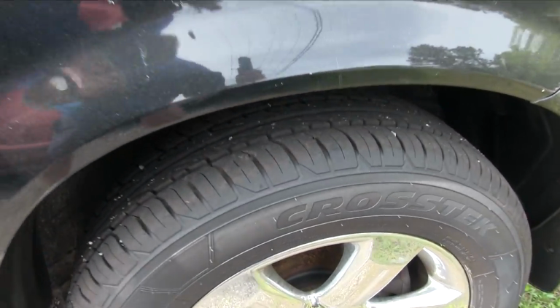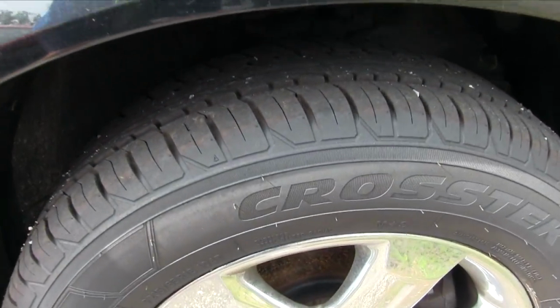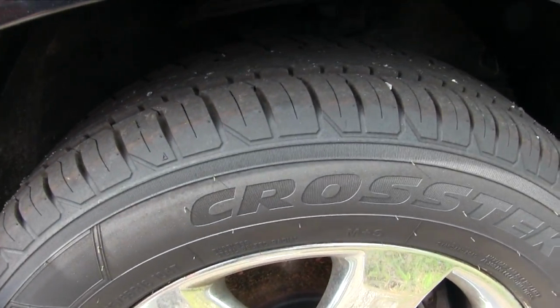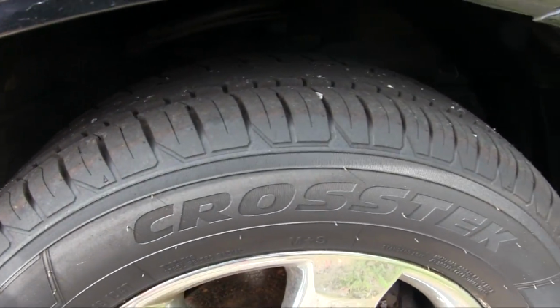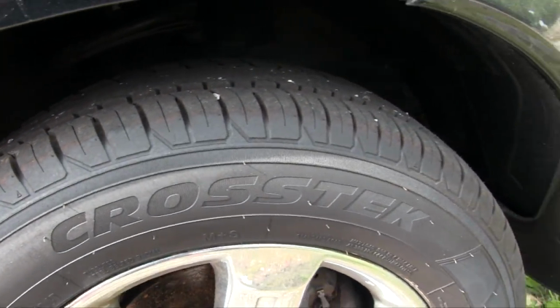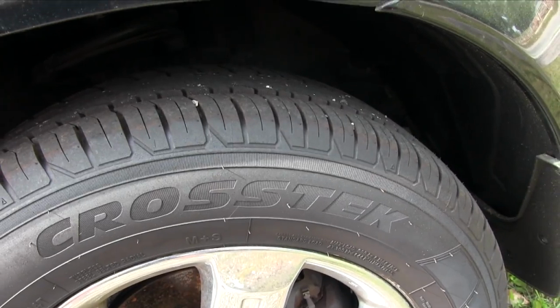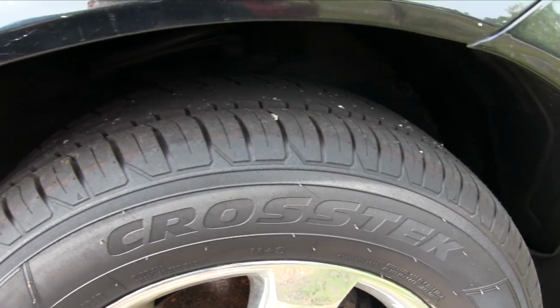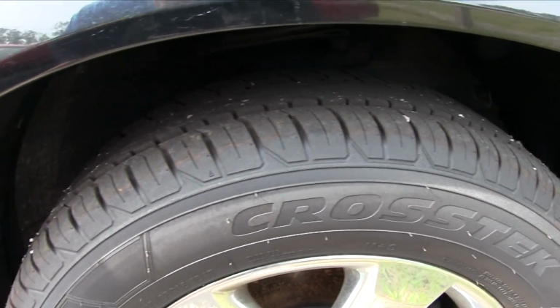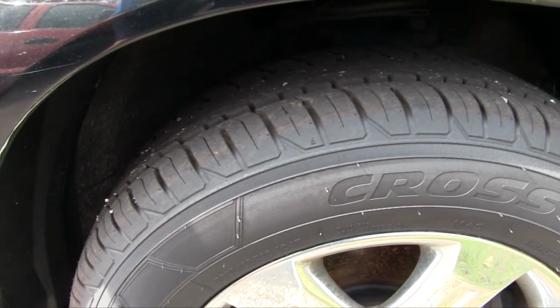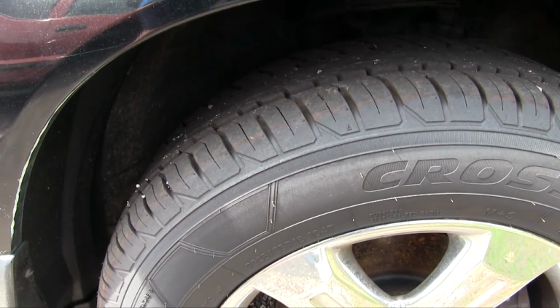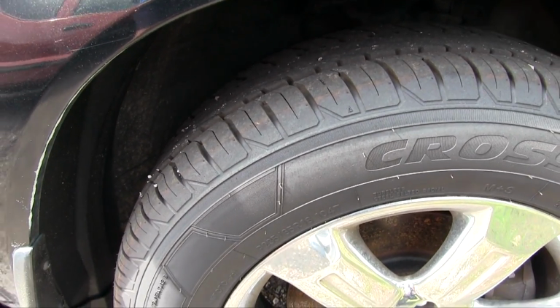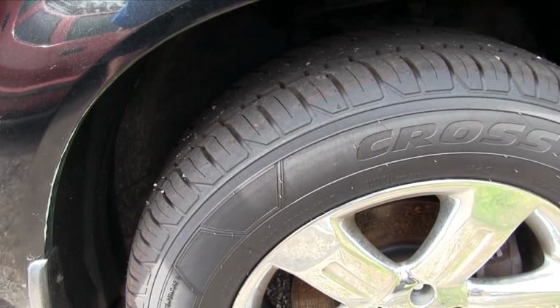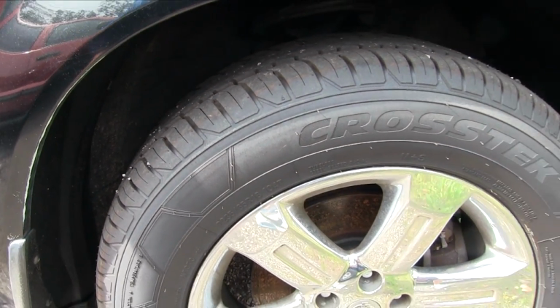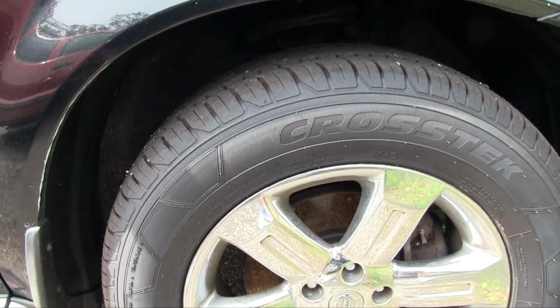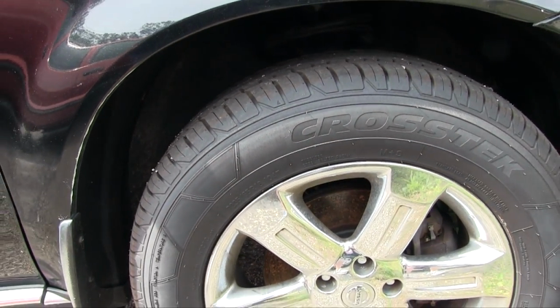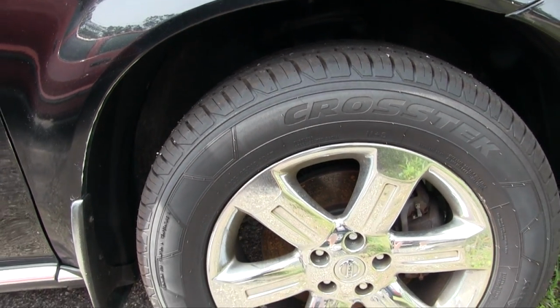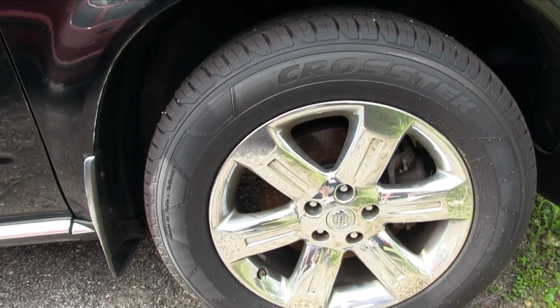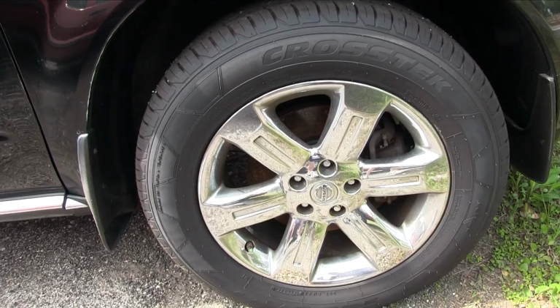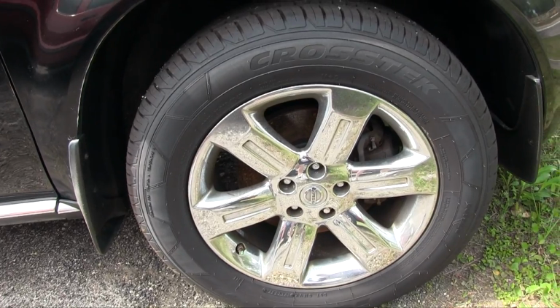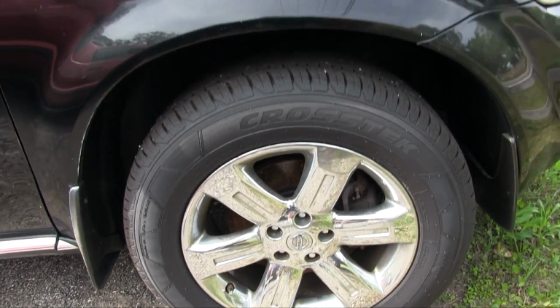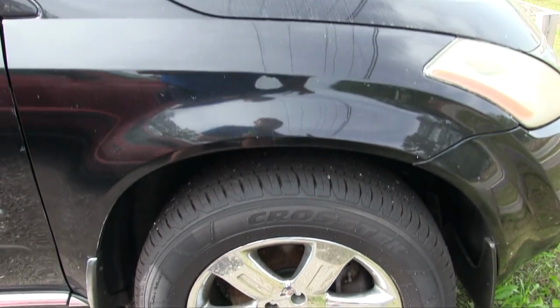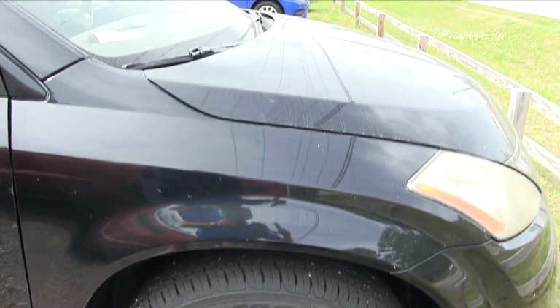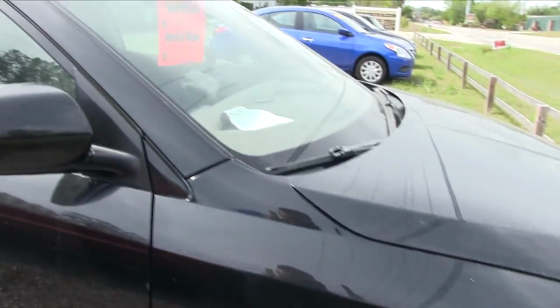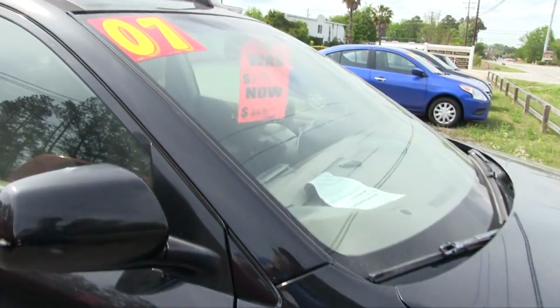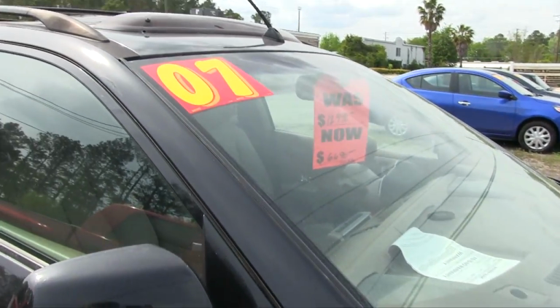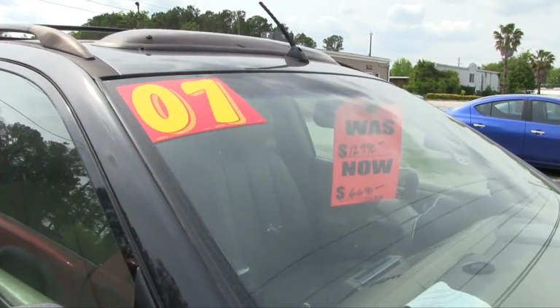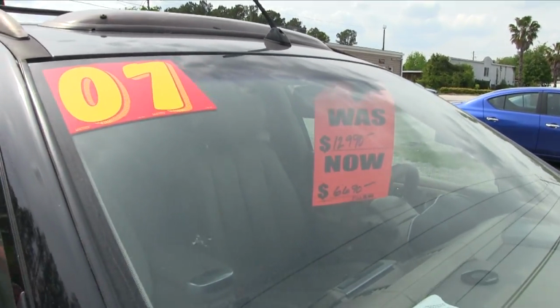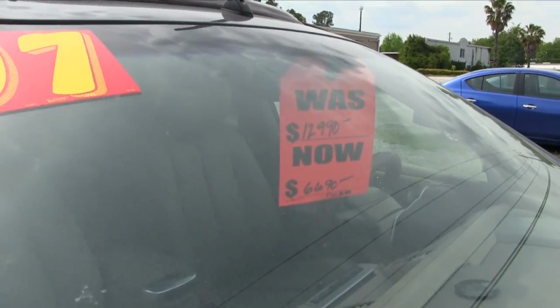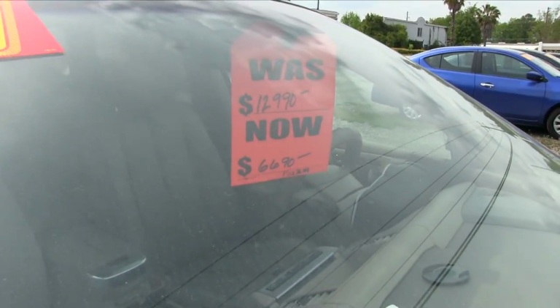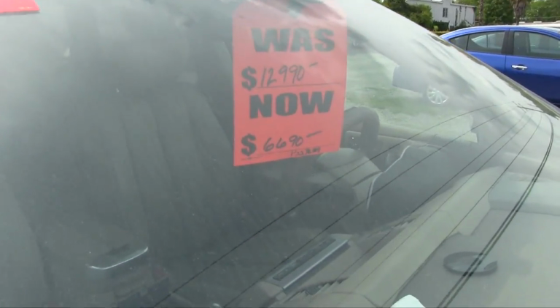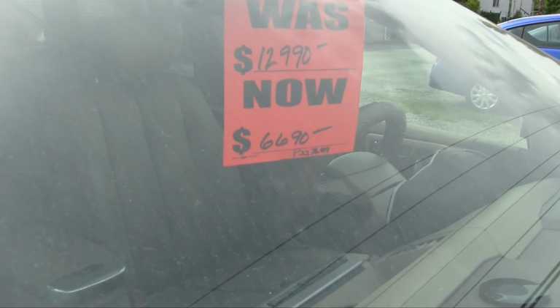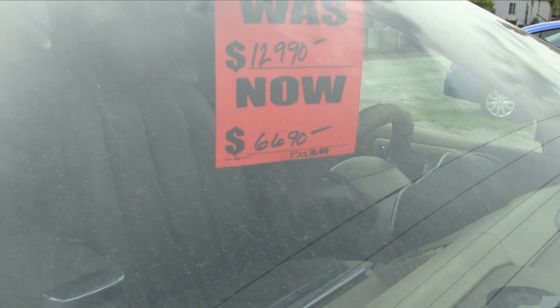Yeah, those are brand new folks — our guys over at the Volkswagen store put those on there. It's an 18-inch chrome wheel, so pretty good stuff there. Again, it's an '07.